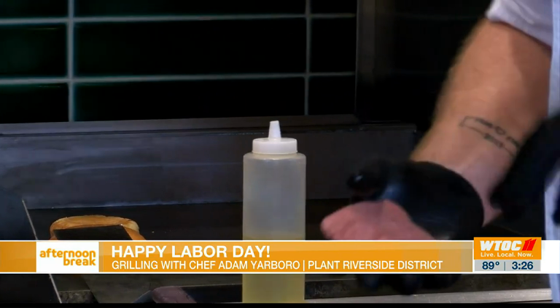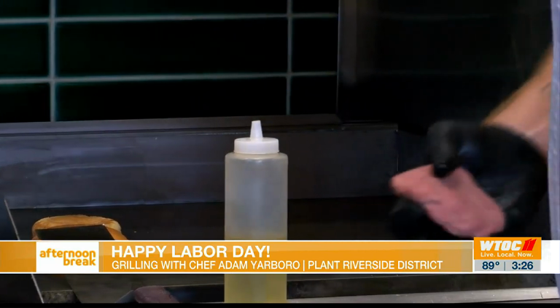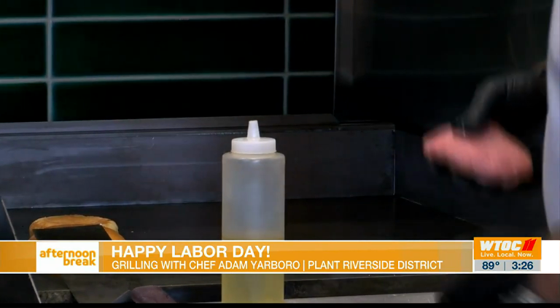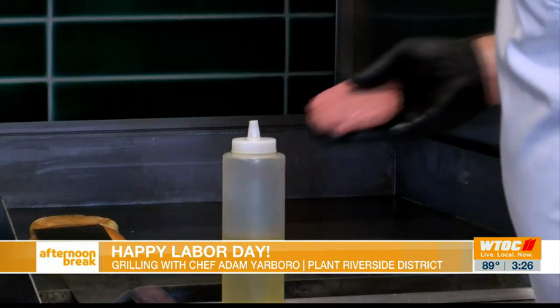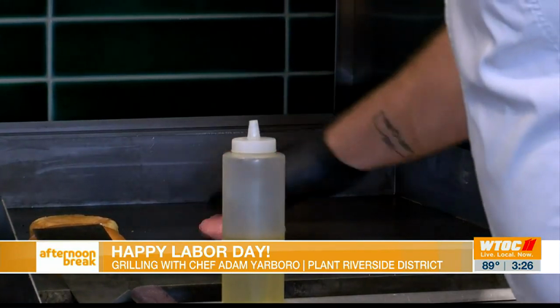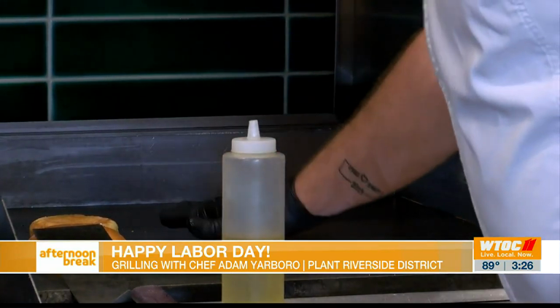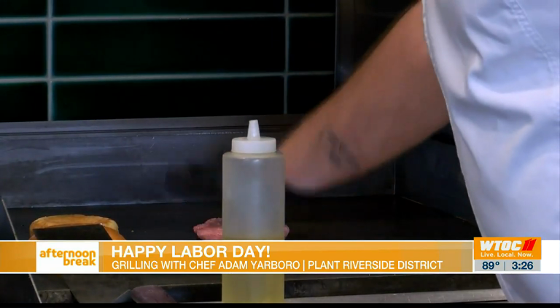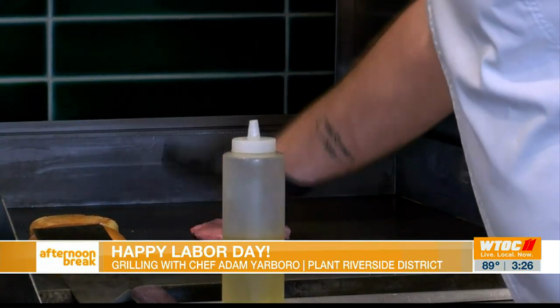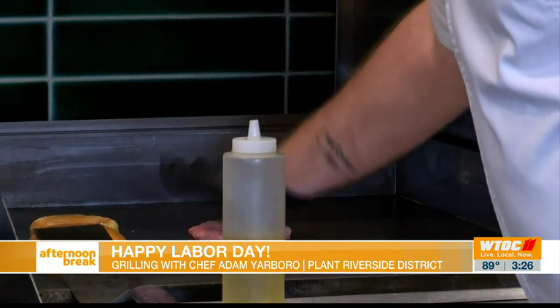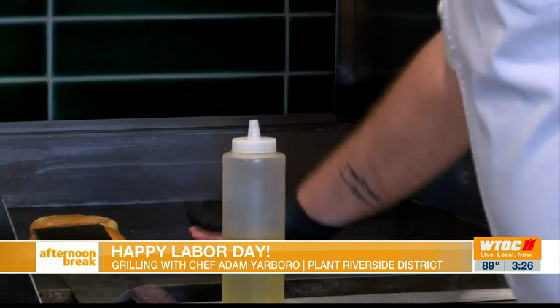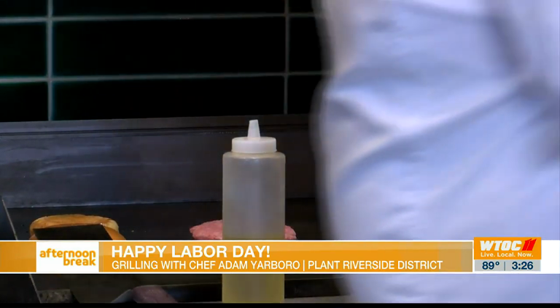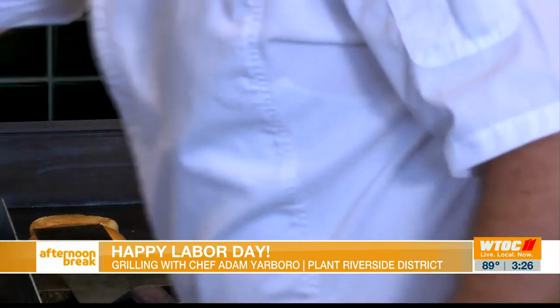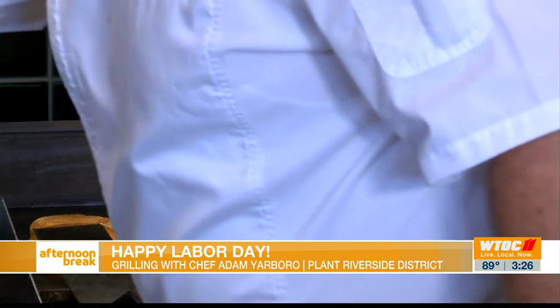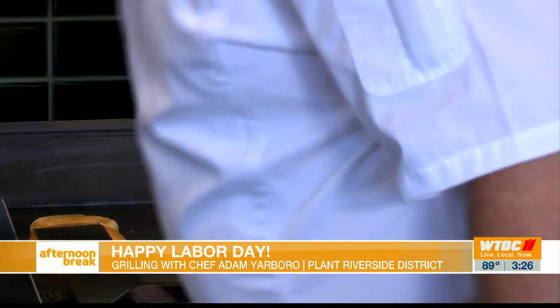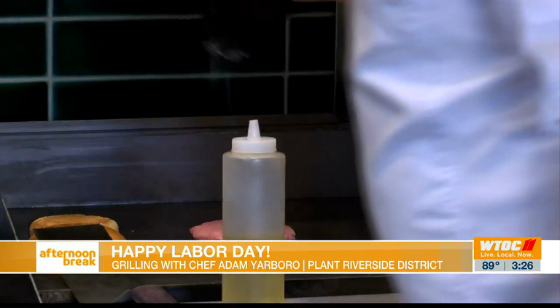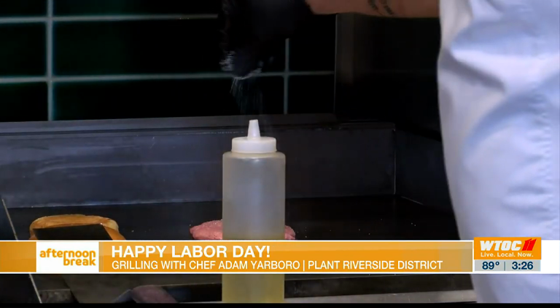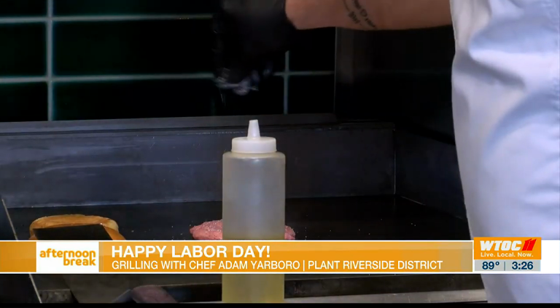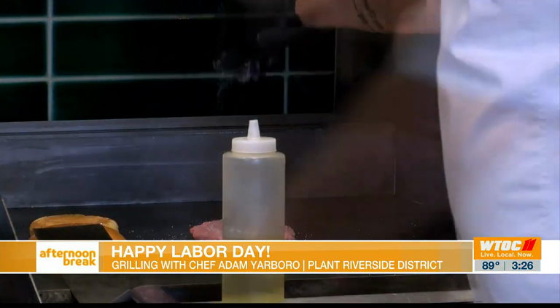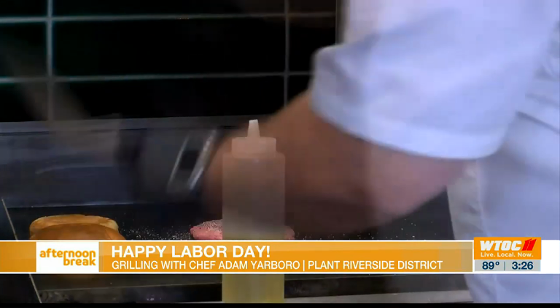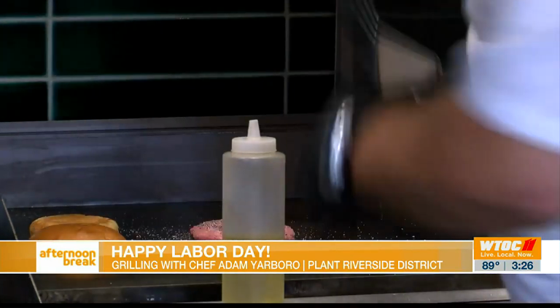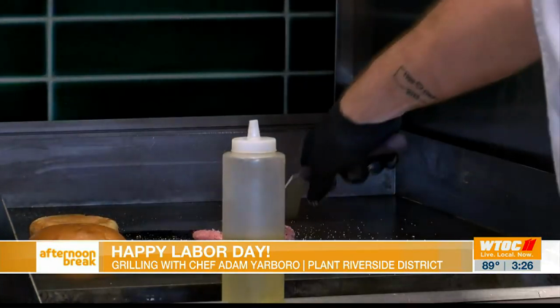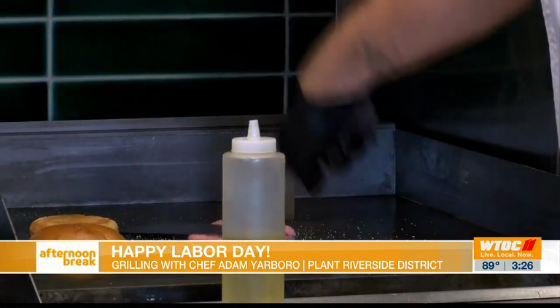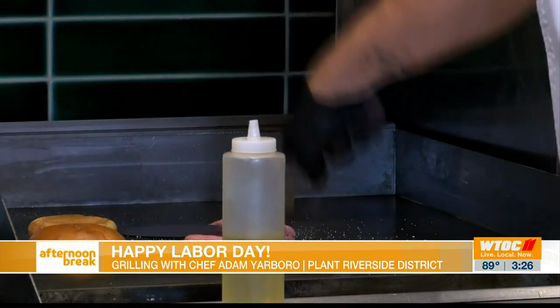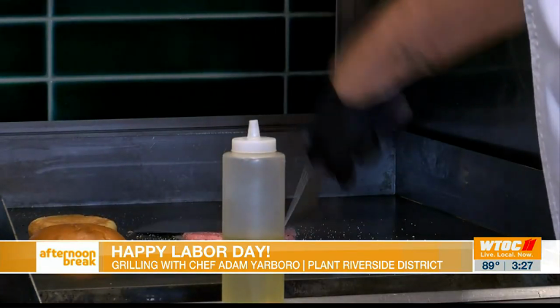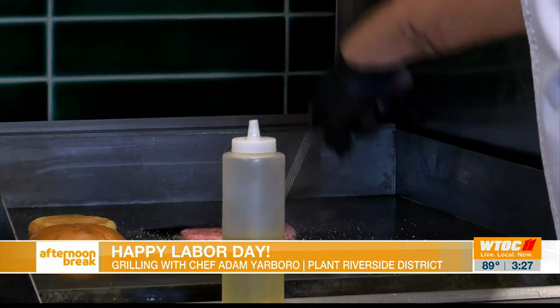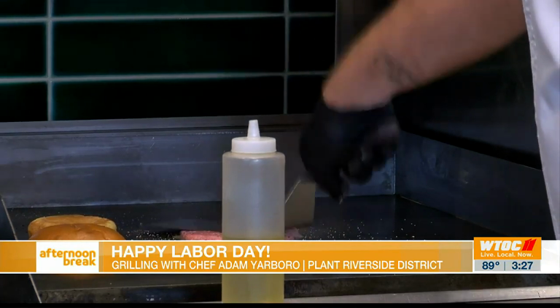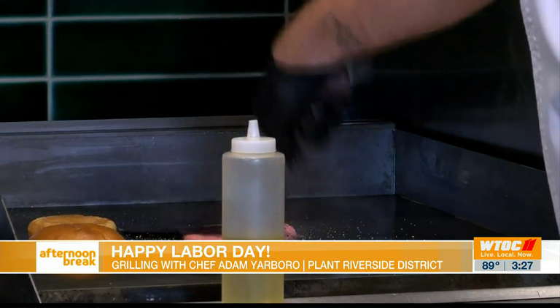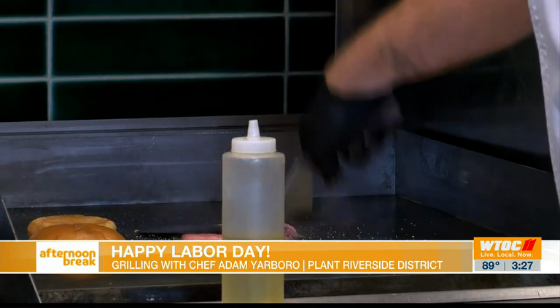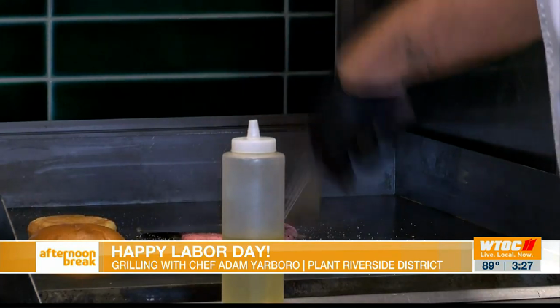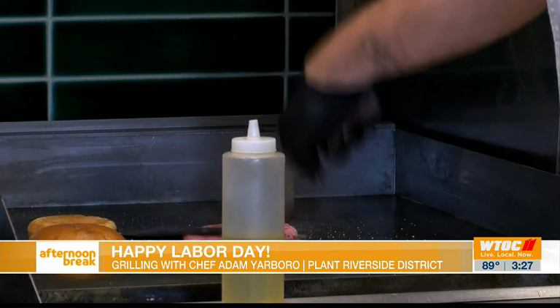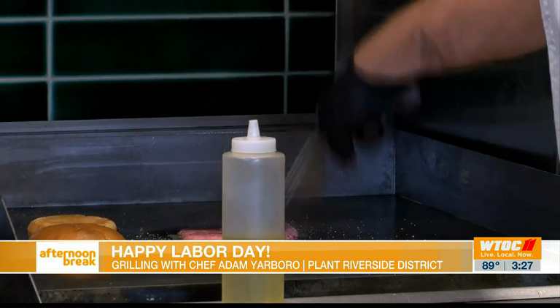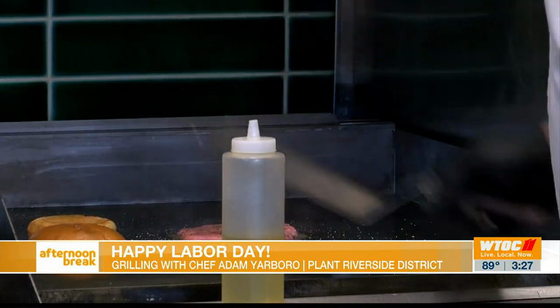Smash and season really, really well. We'll get that on the grill. I'm going to put a little salt and pepper on top, give that a good smash, create a nice caramelization on all that meat, and make it nice and crispy.